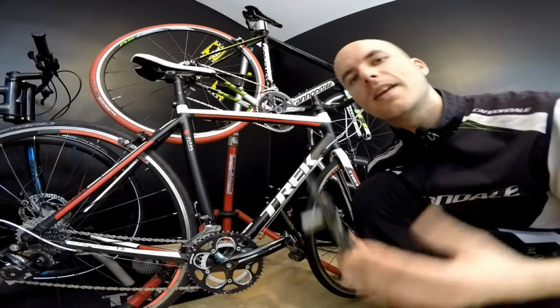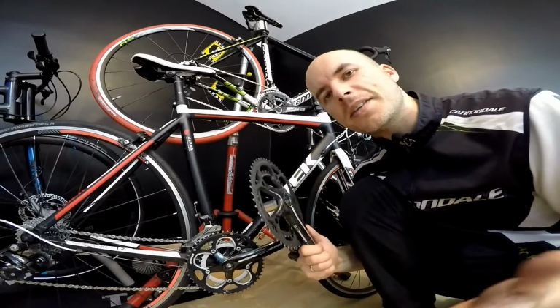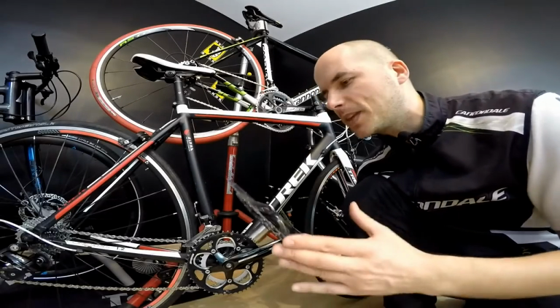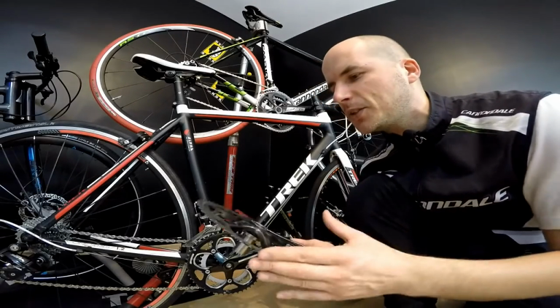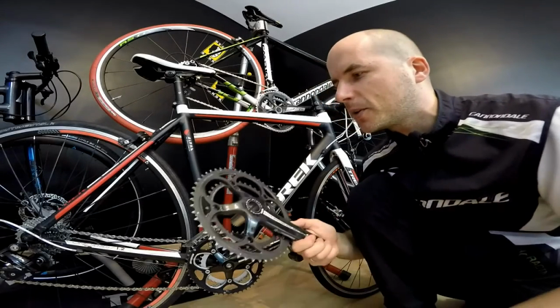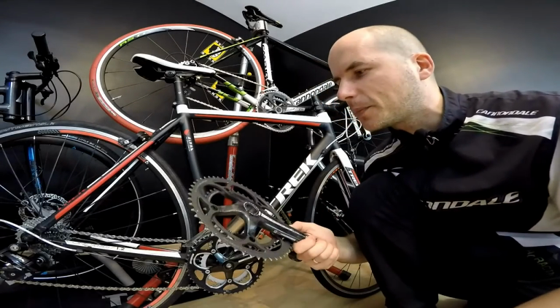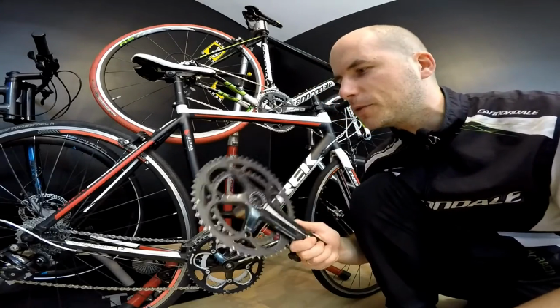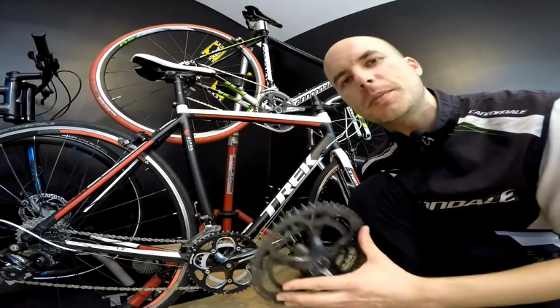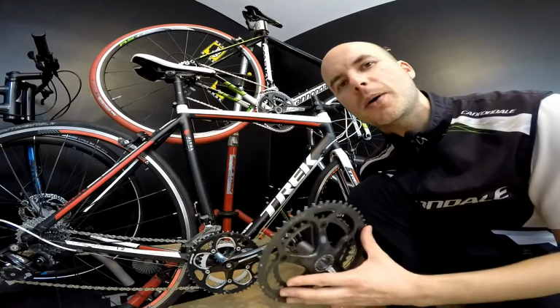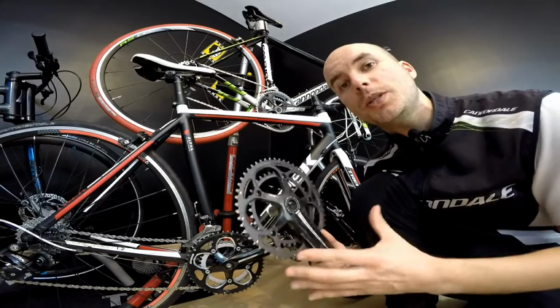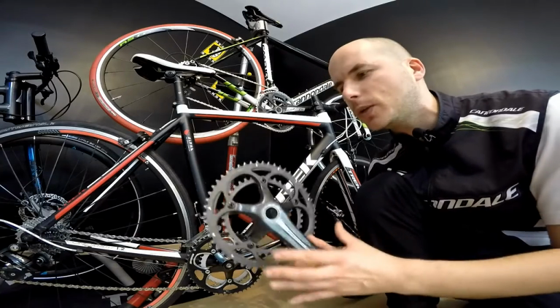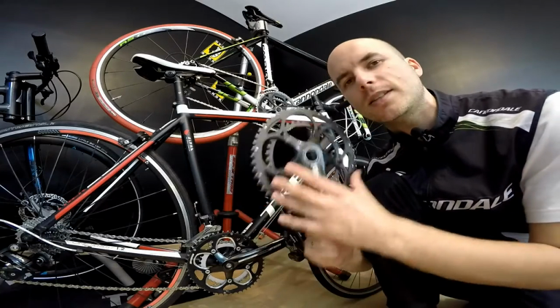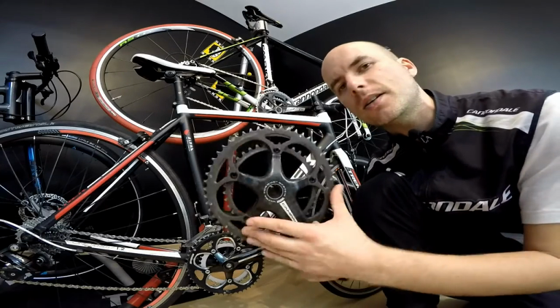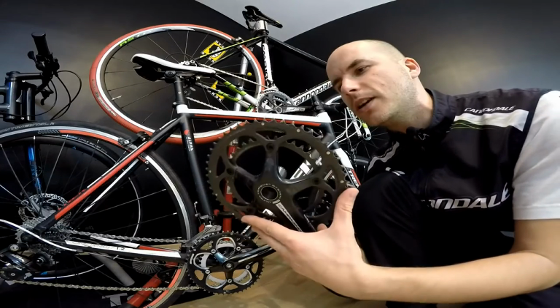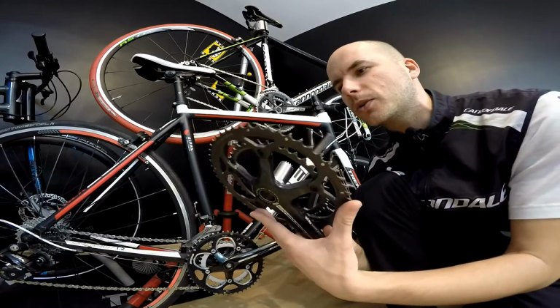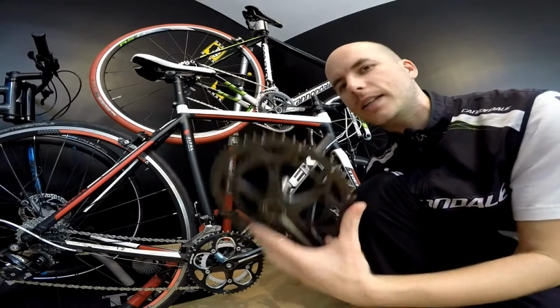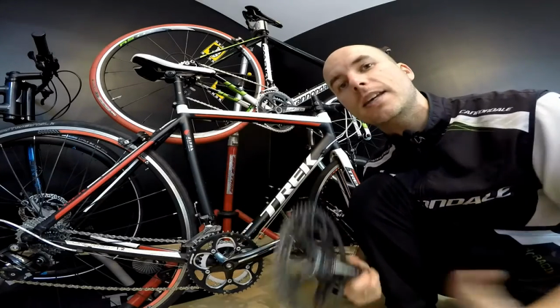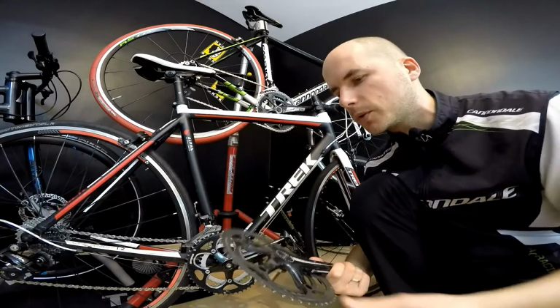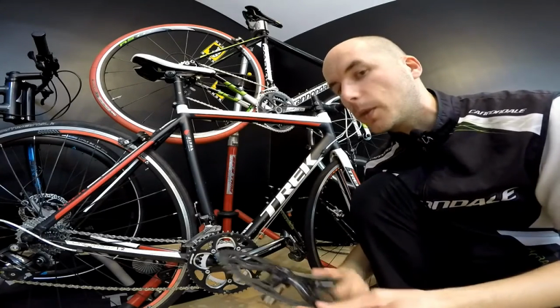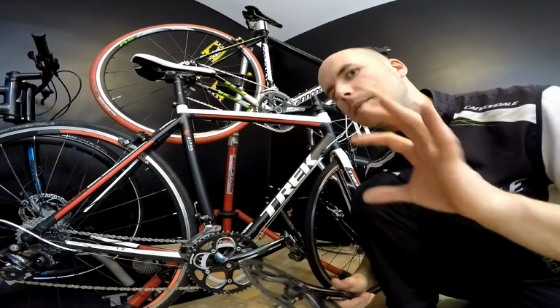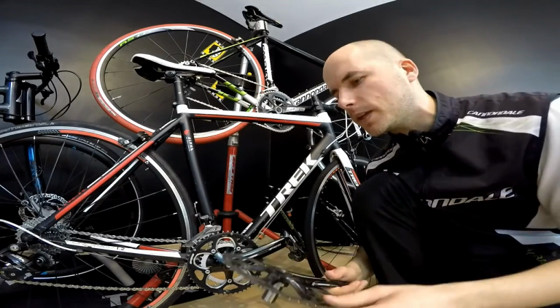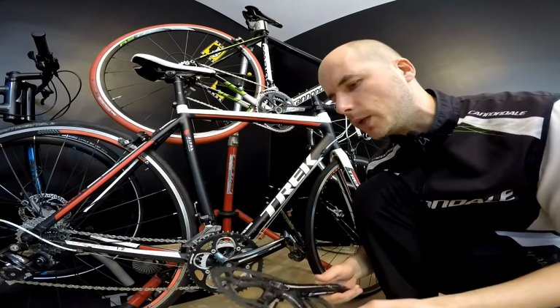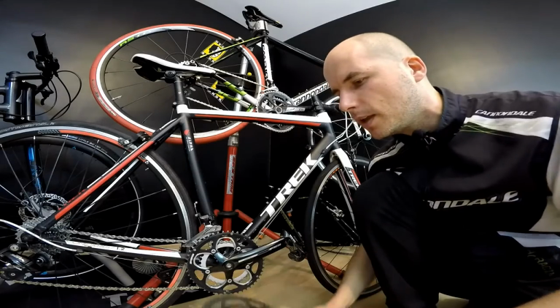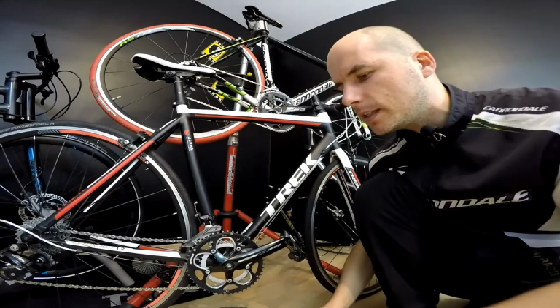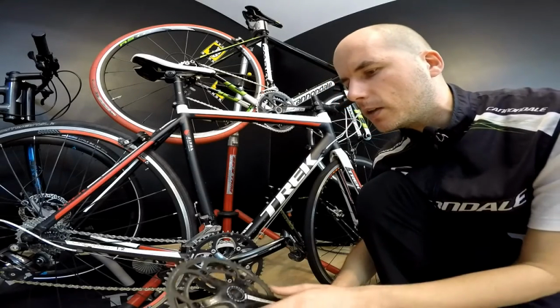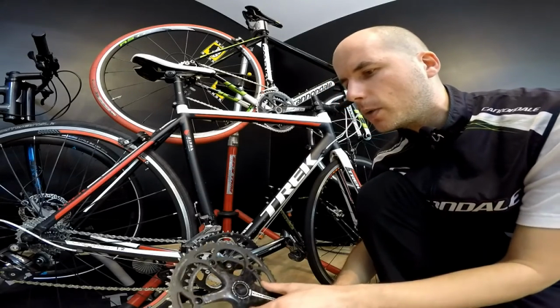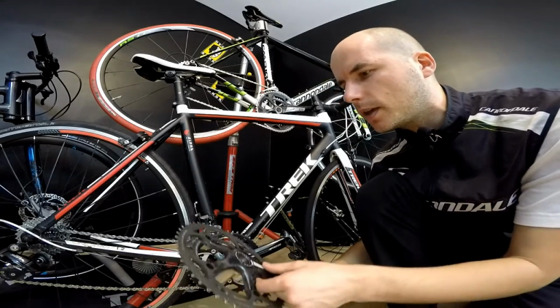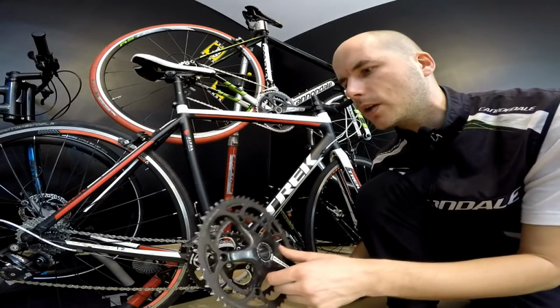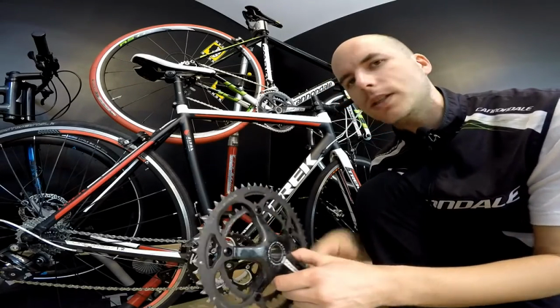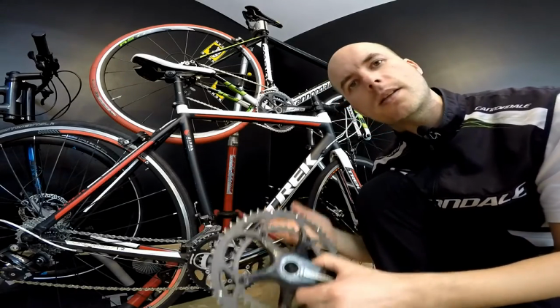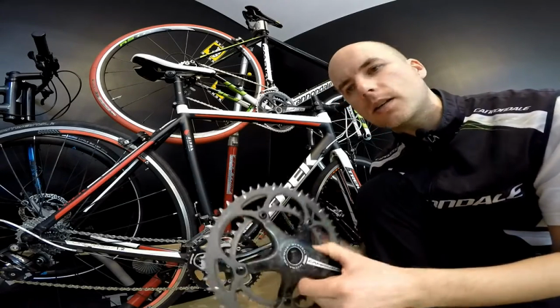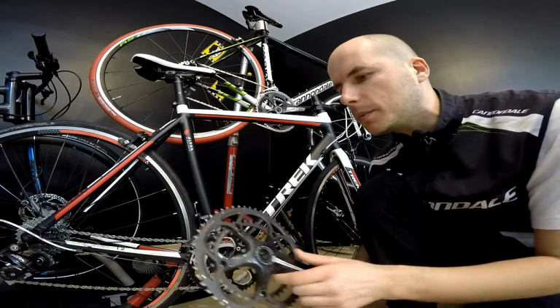Hi there! In this video I'm going to give you a few tips about choosing between a standard road crankset and a compact one, or maybe something in between. Let's begin with saying what a standard and compact means.